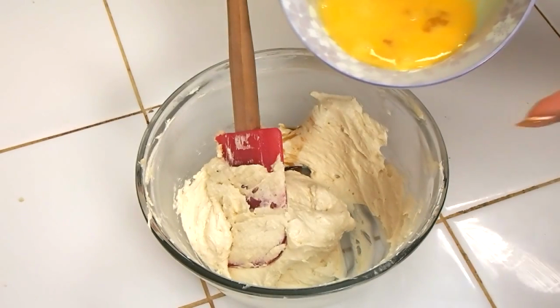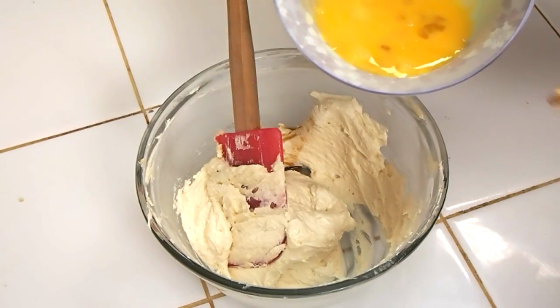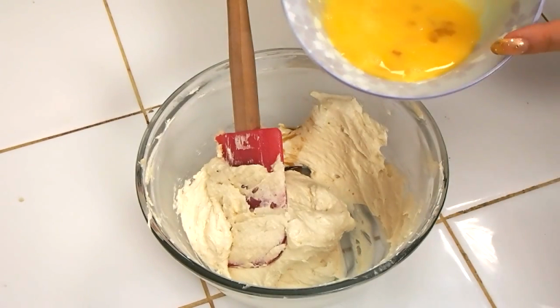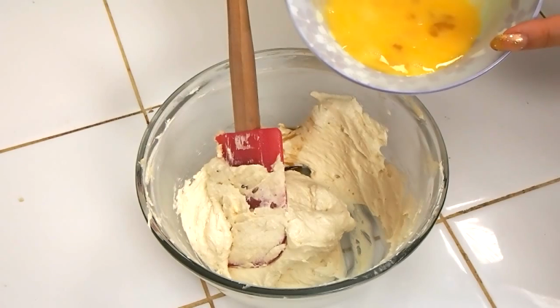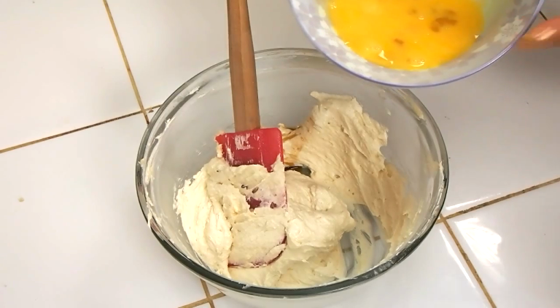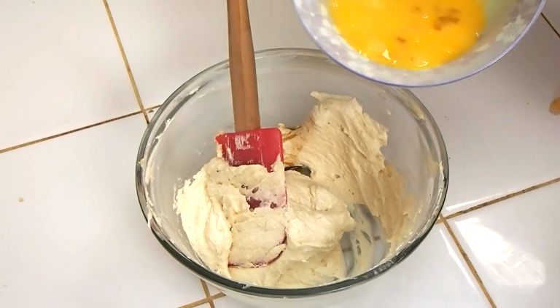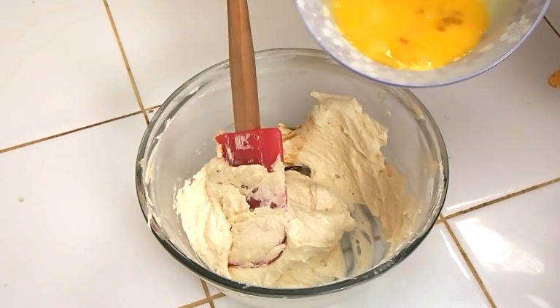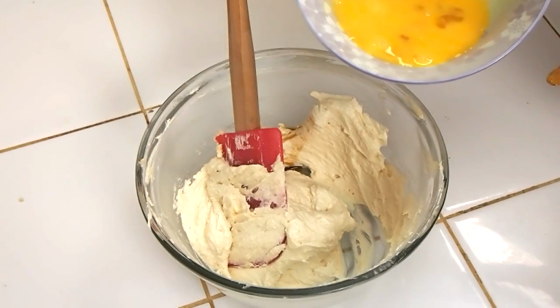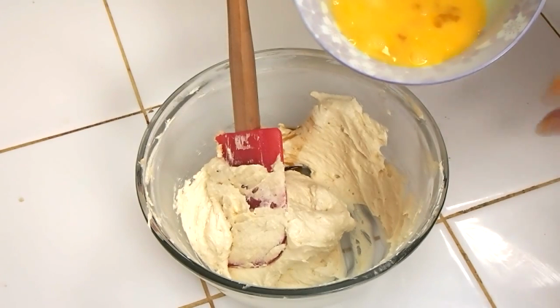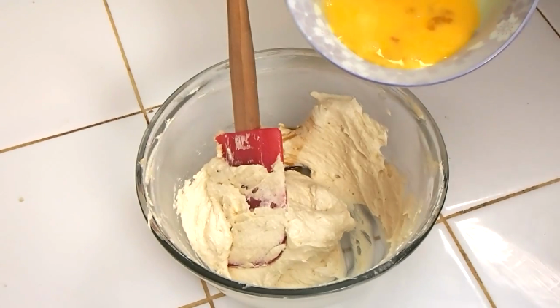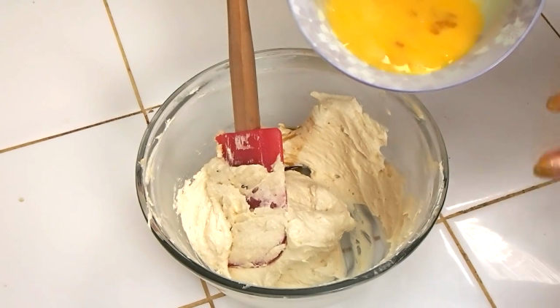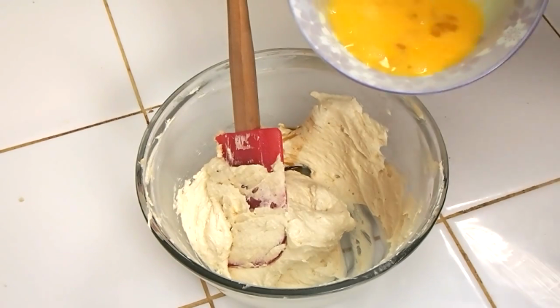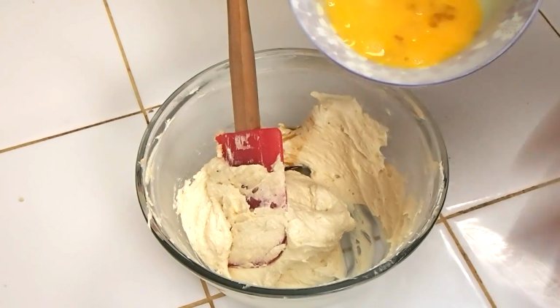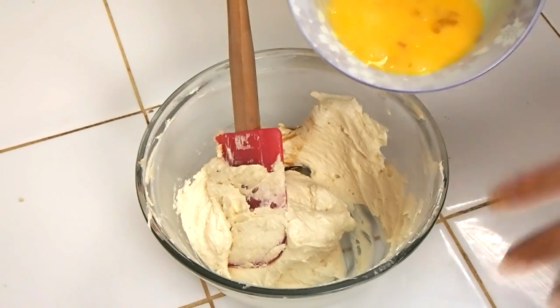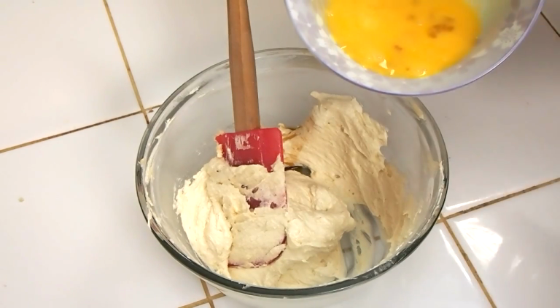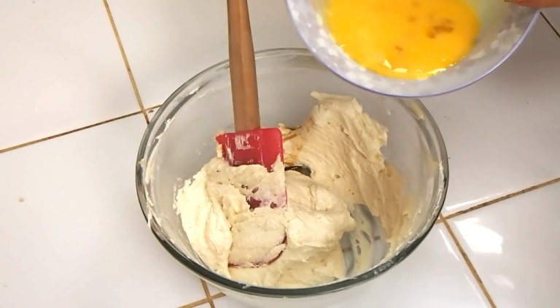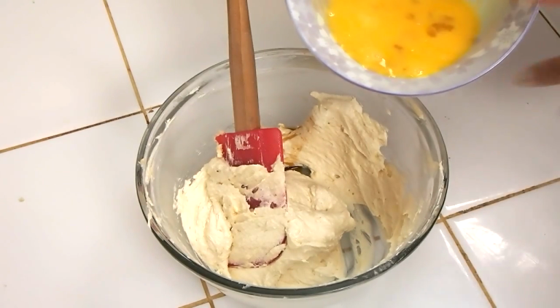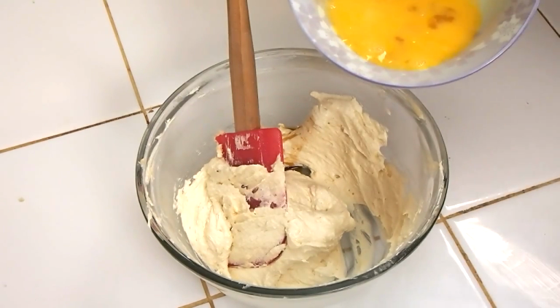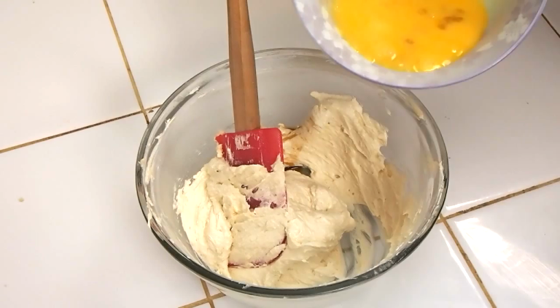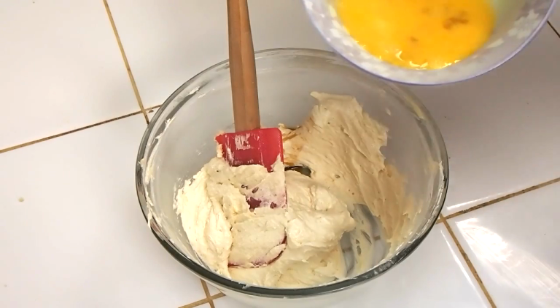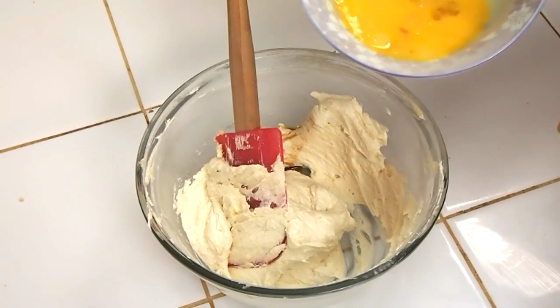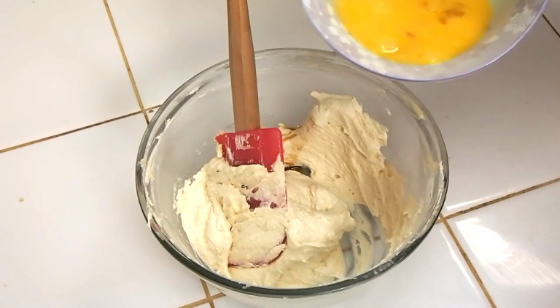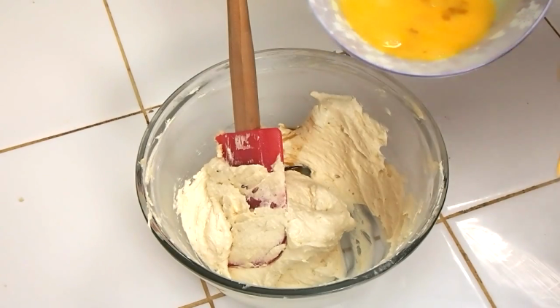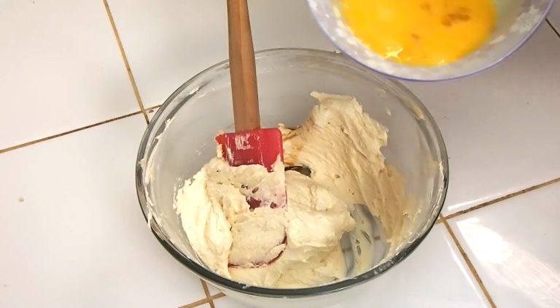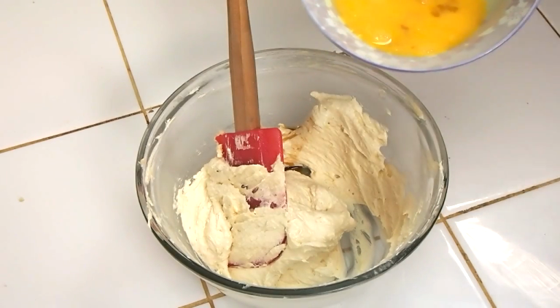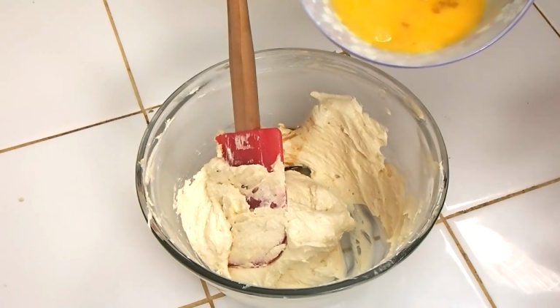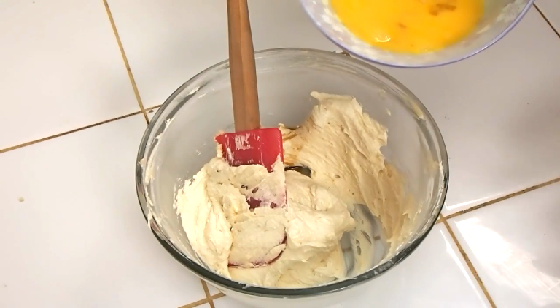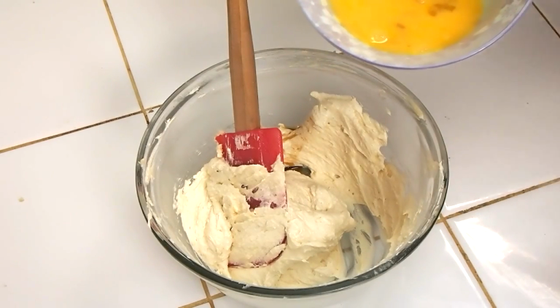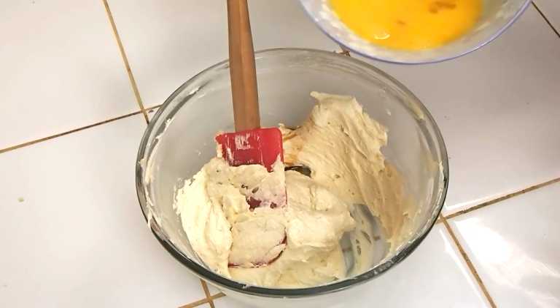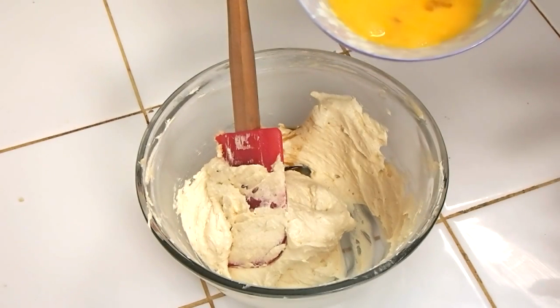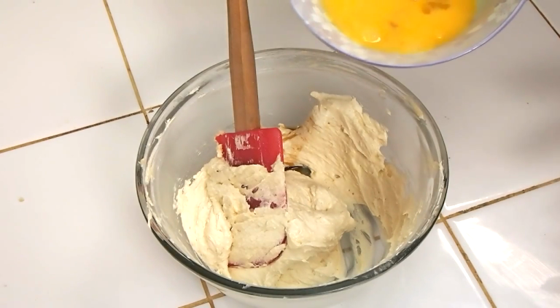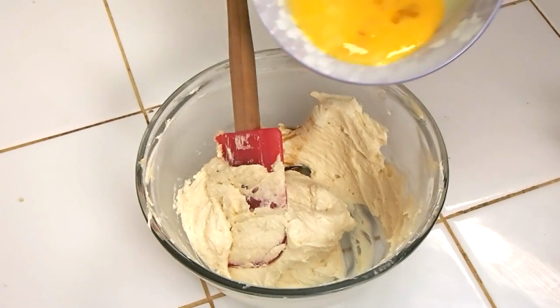Now if you don't have the time to let the egg come to room temperature, you can always just plunk your egg without it being cracked into some warm water and let it sit for a few minutes.